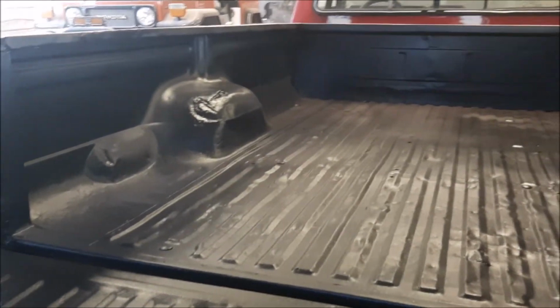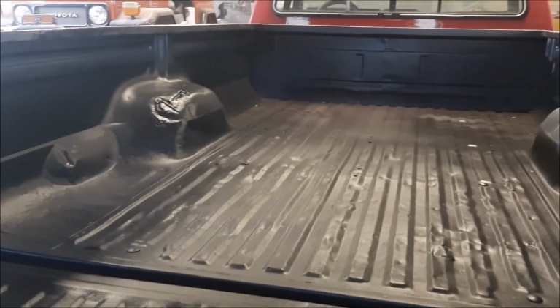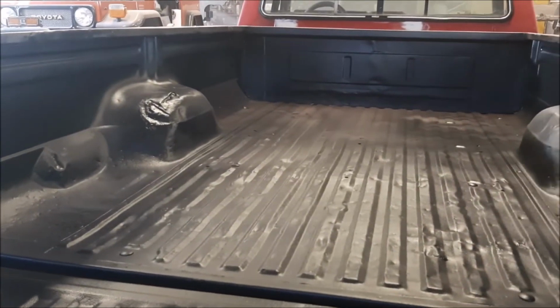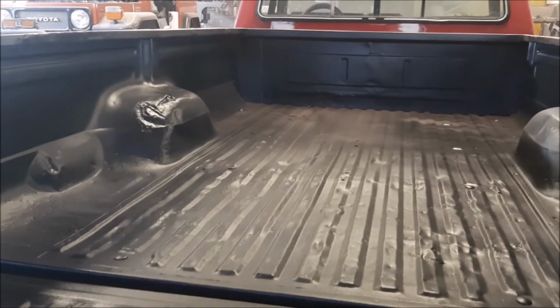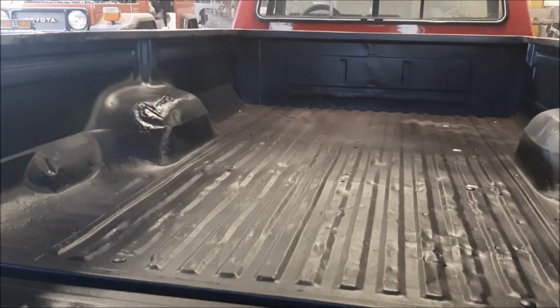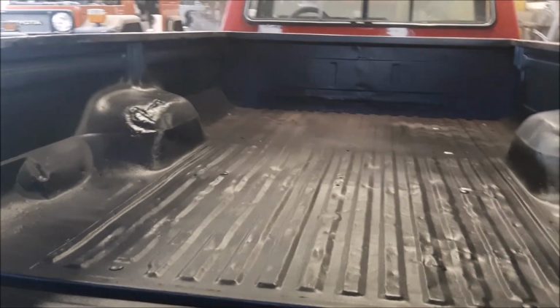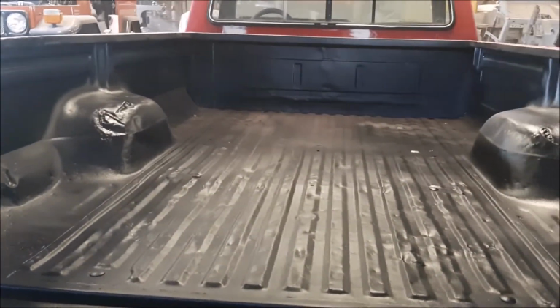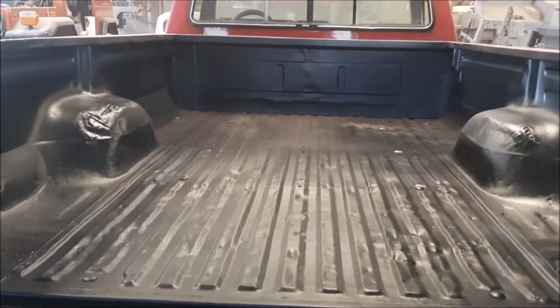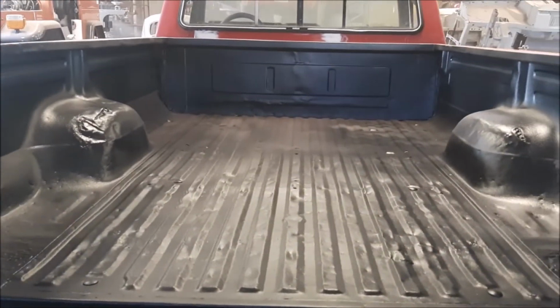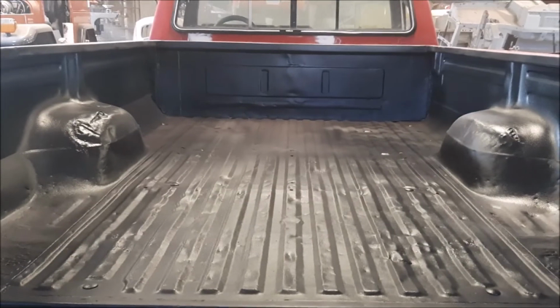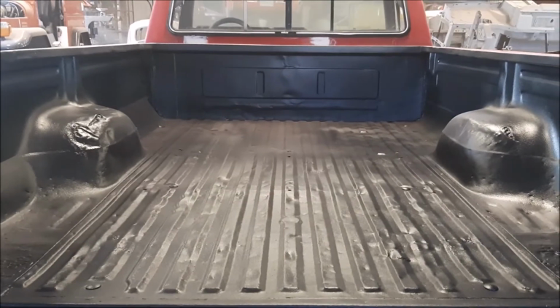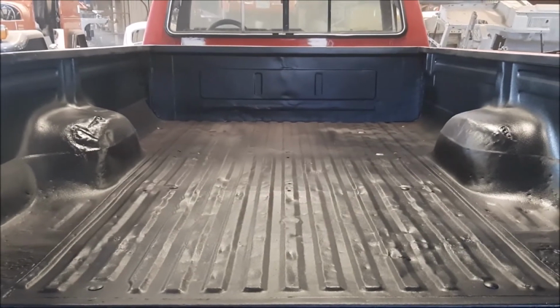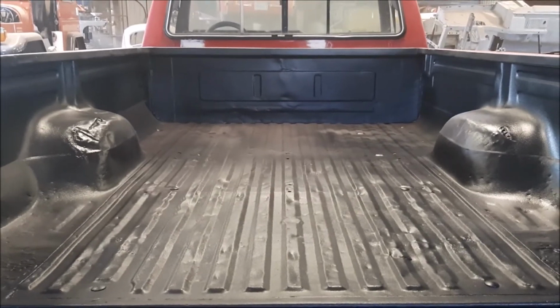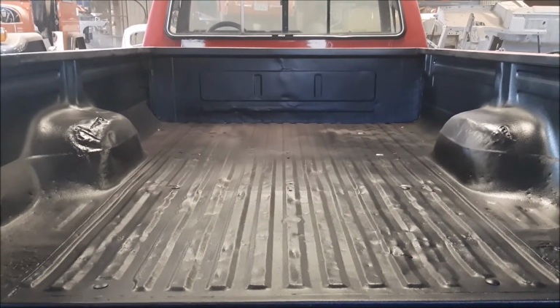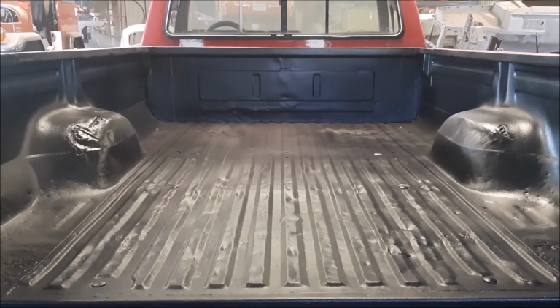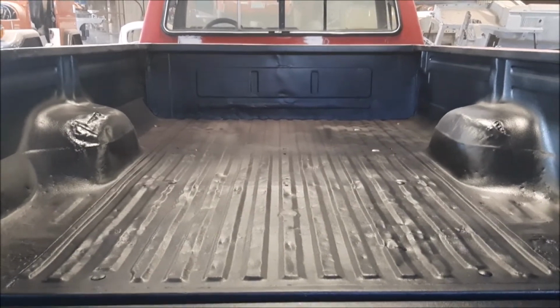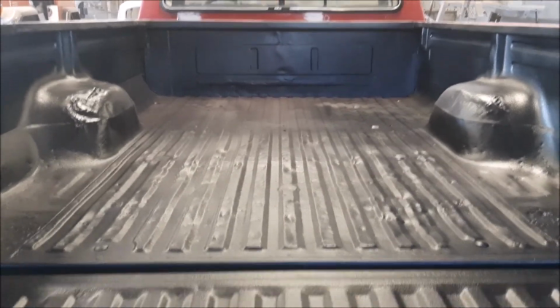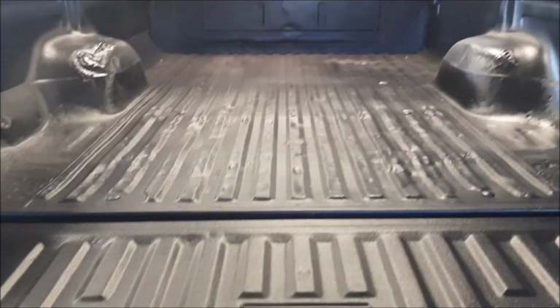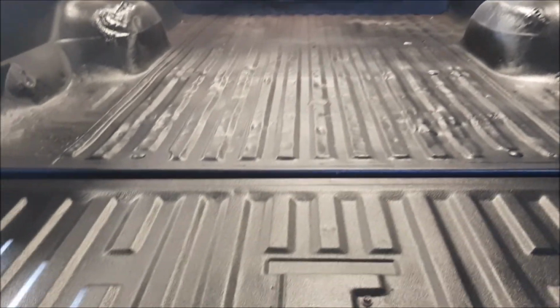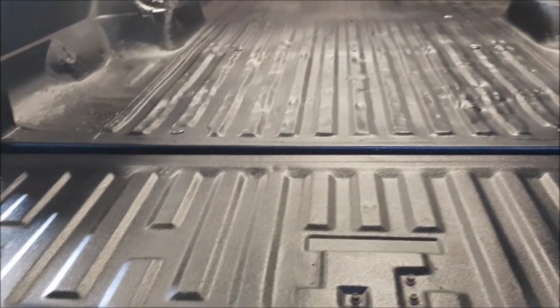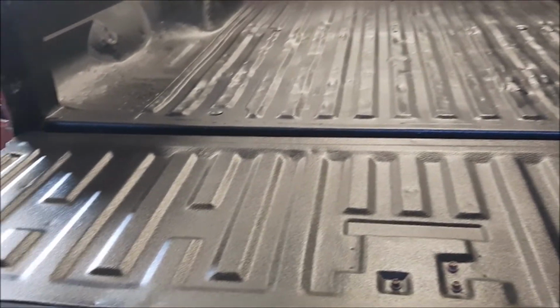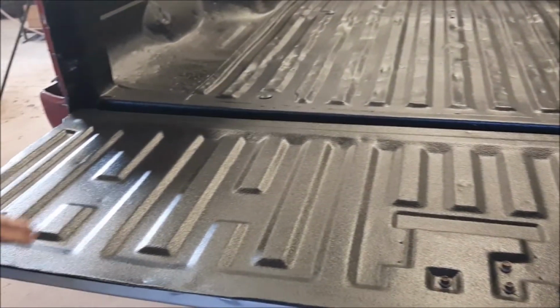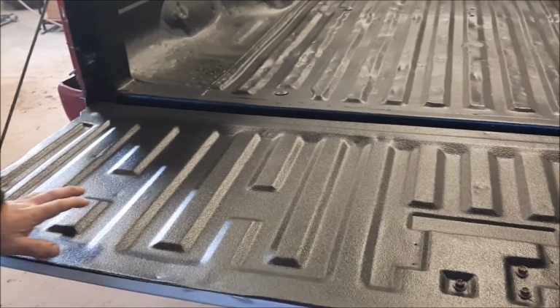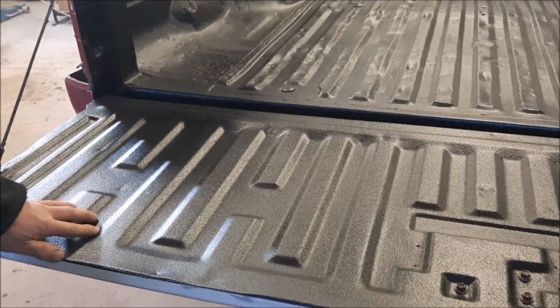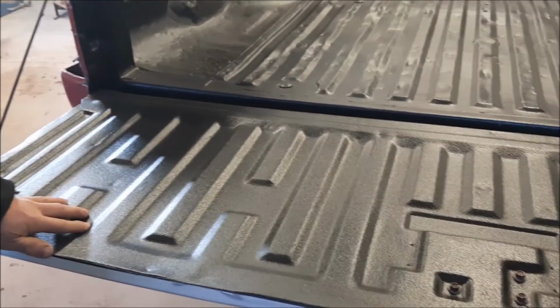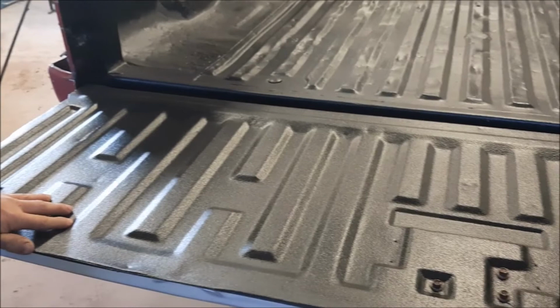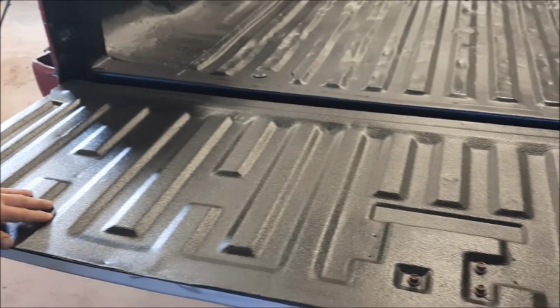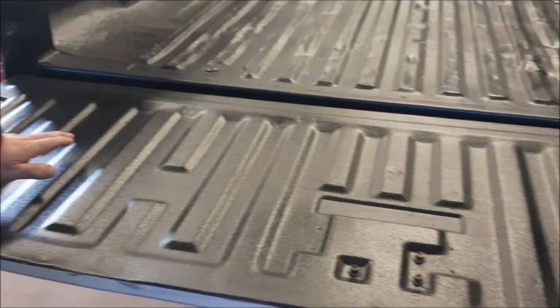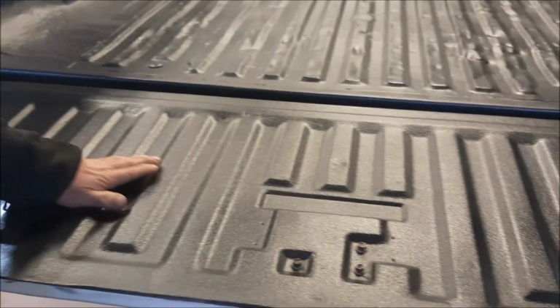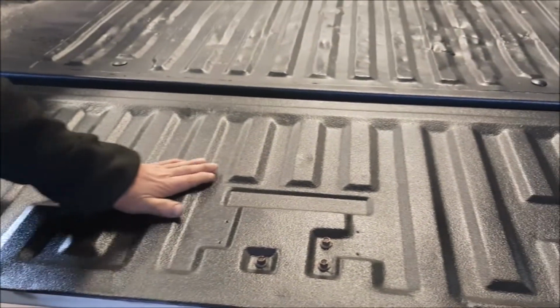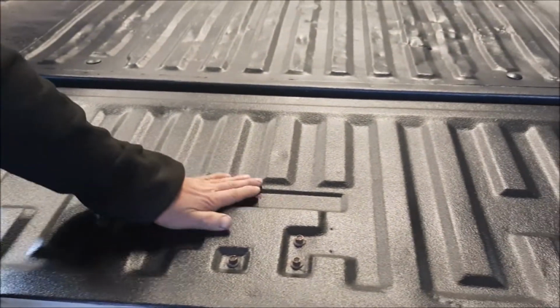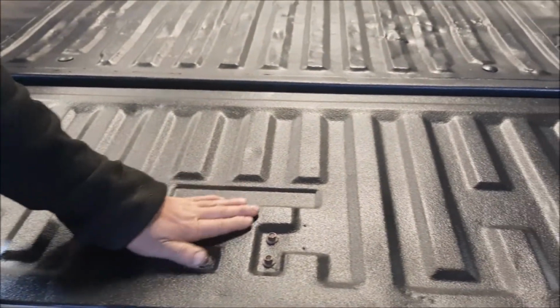So this is what we did — we prepped everything, we masked it, we repaired the tailgate, and then we masked it and did the tailgate separately. Hopefully it shows up in the video.